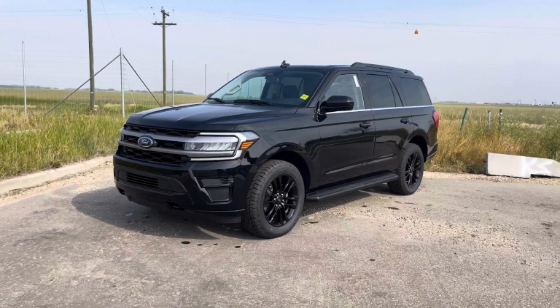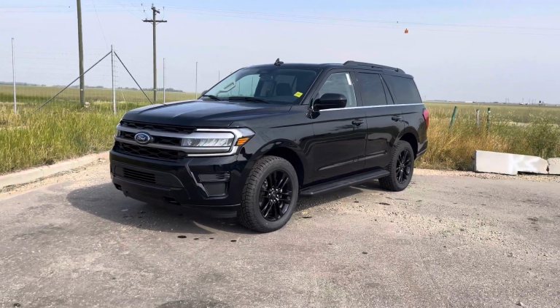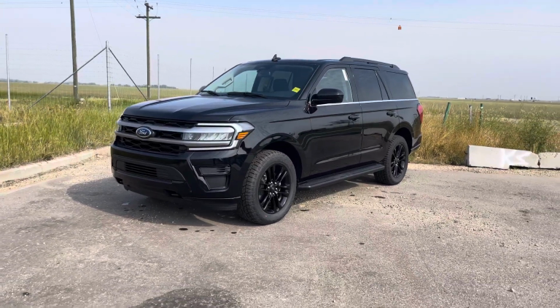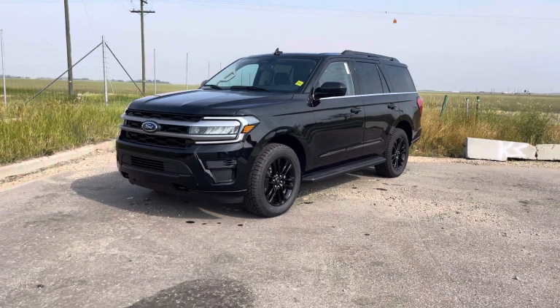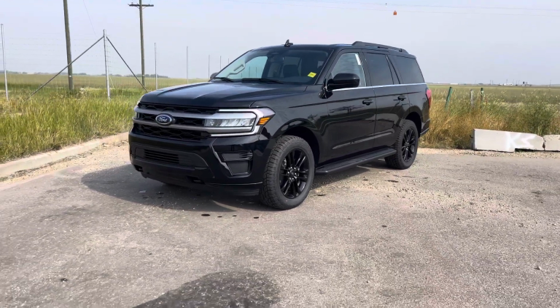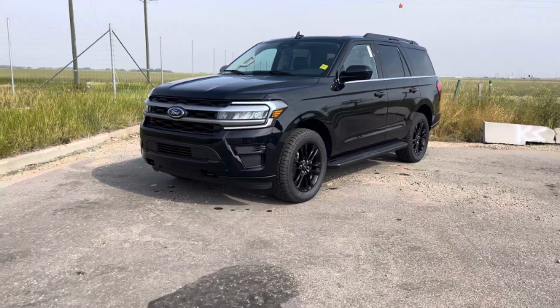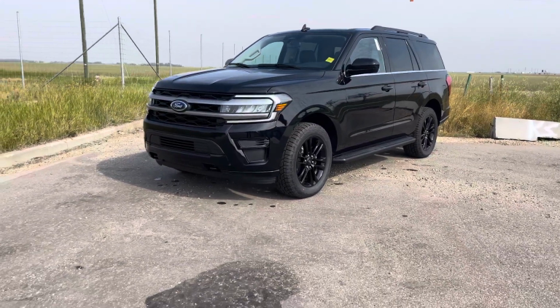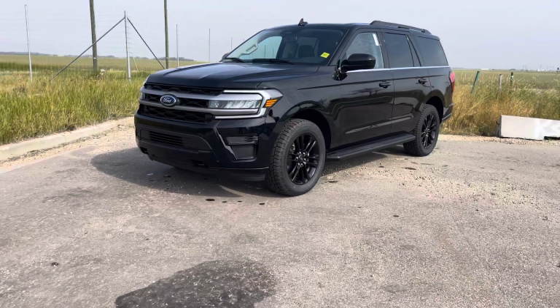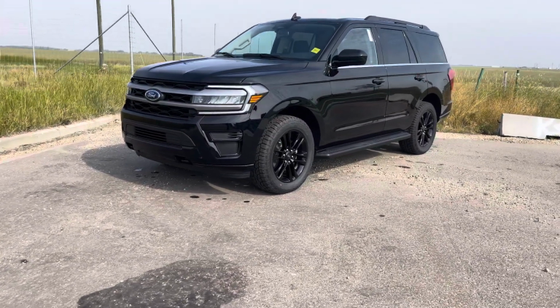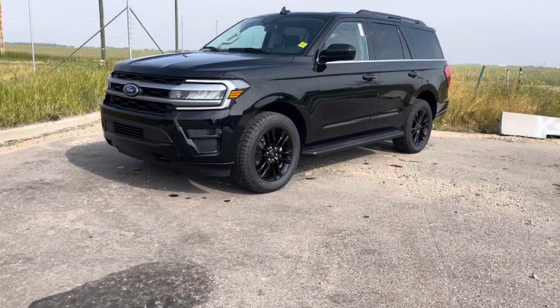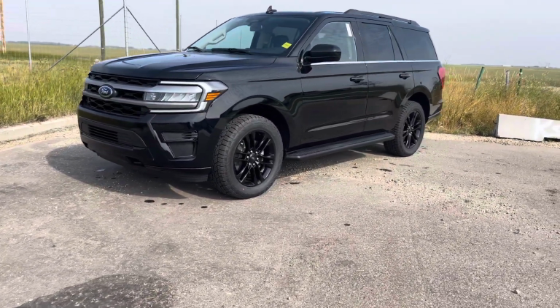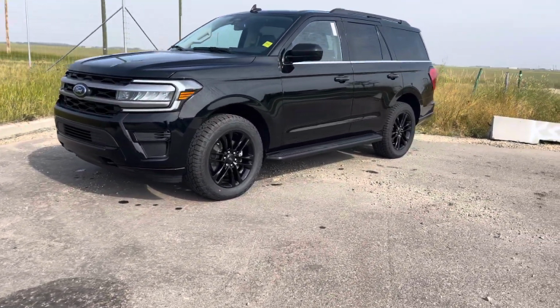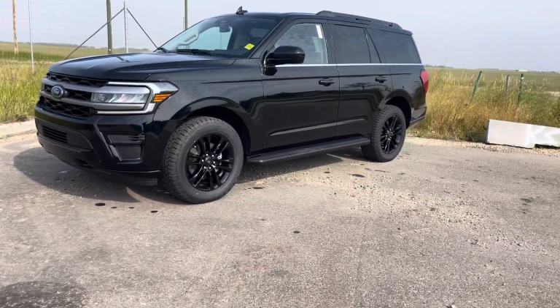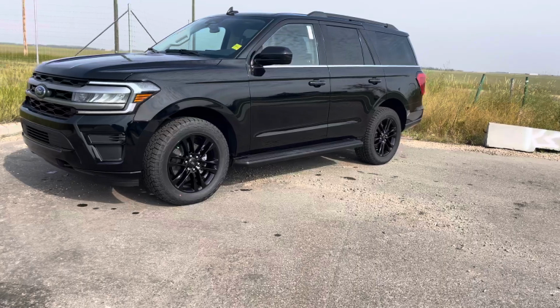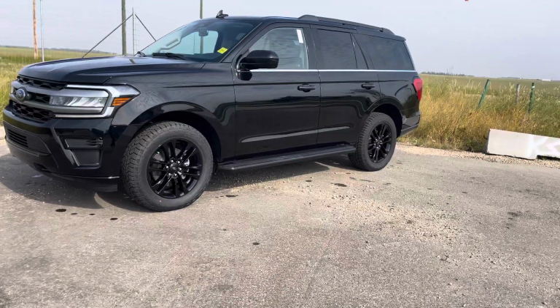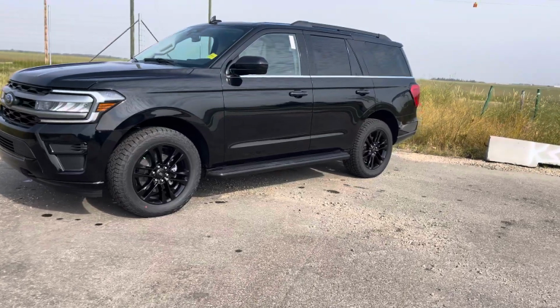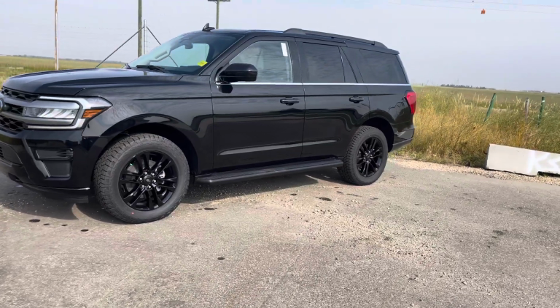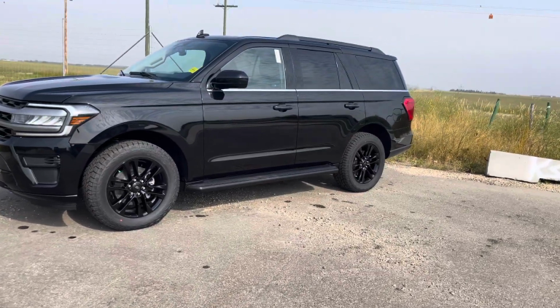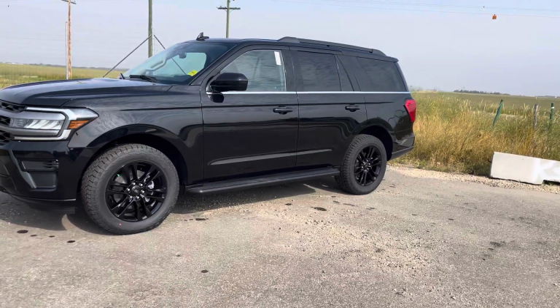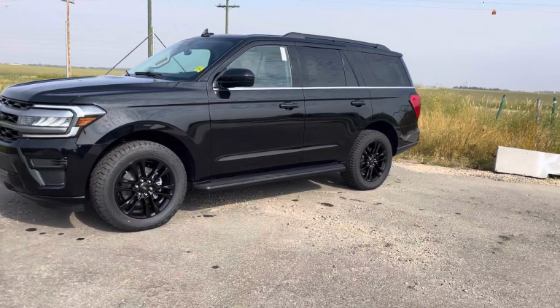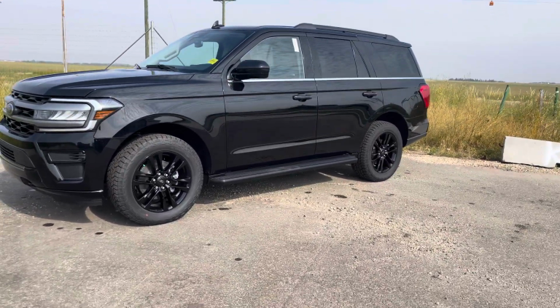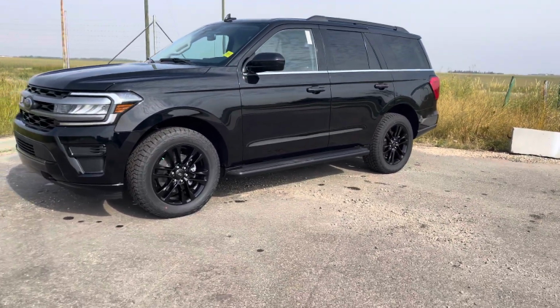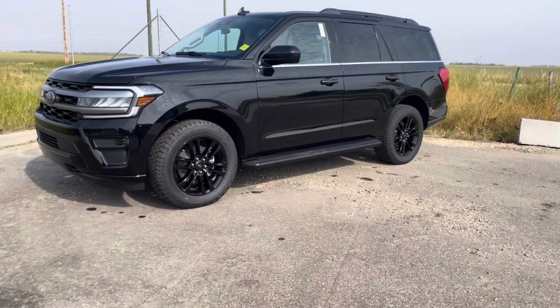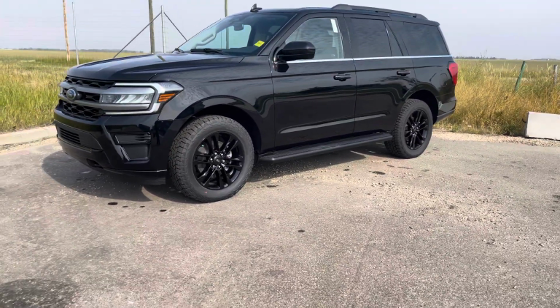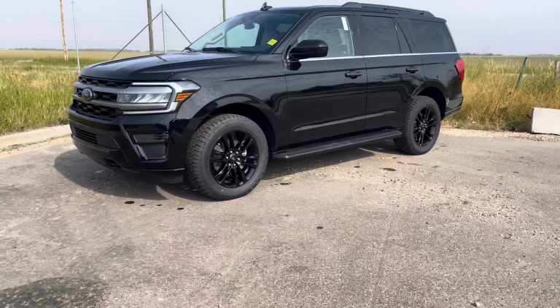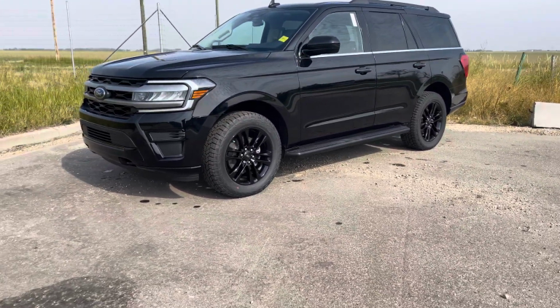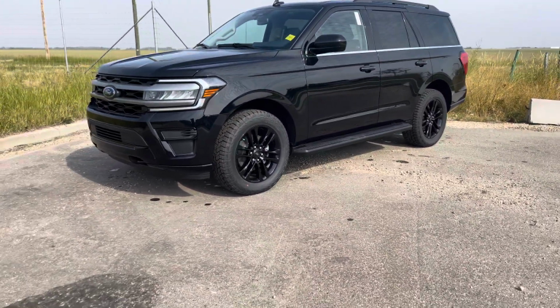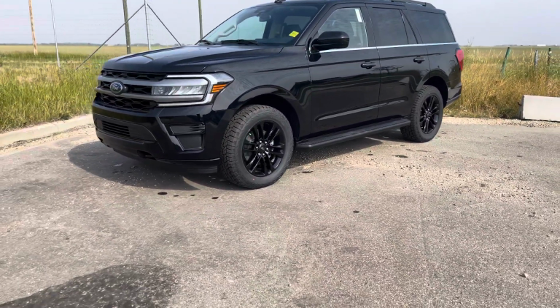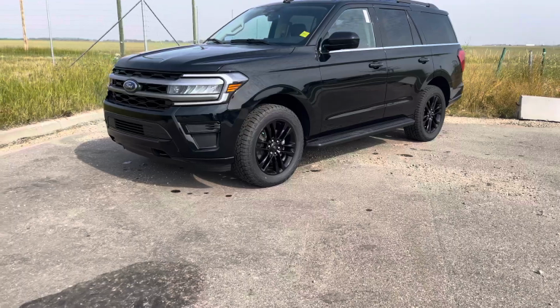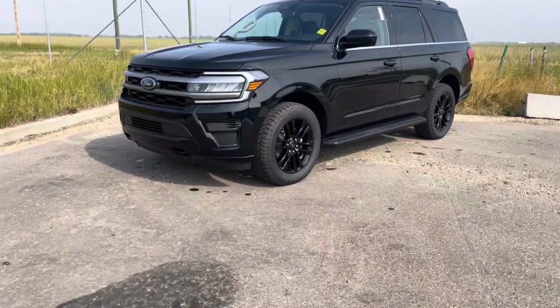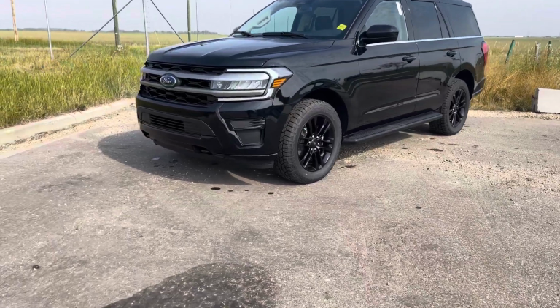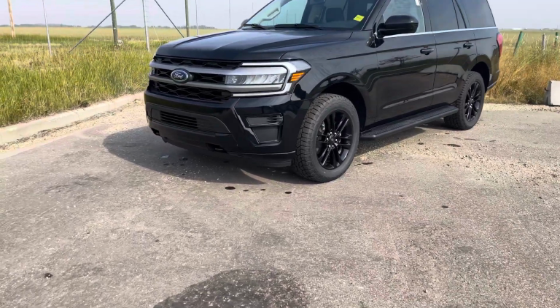Hey everyone, take a look at this 2024 Ford Expedition XLT. This one has been loaded with upgrades including the black accent package. Let's check it out together.